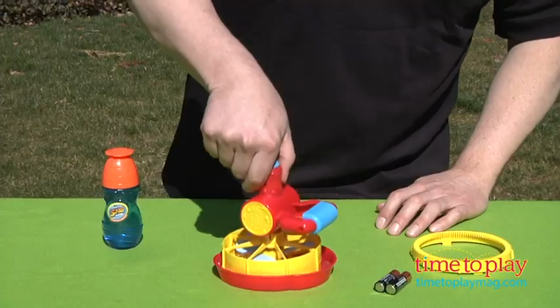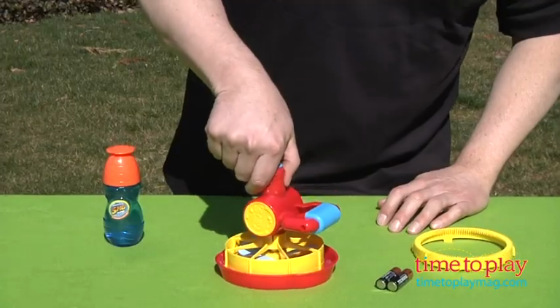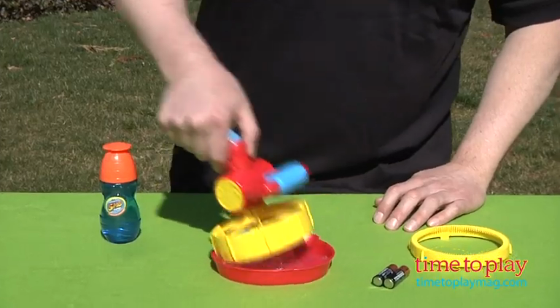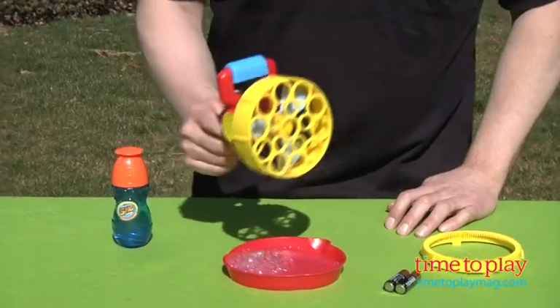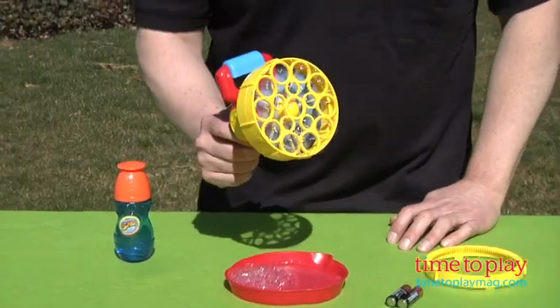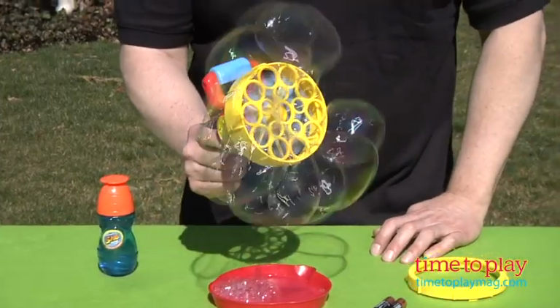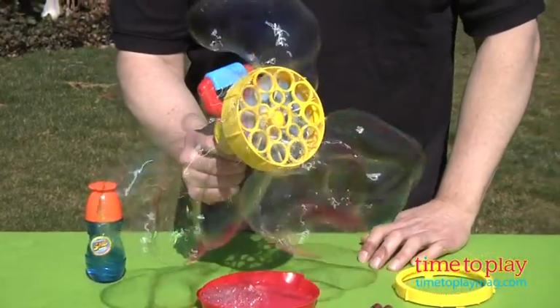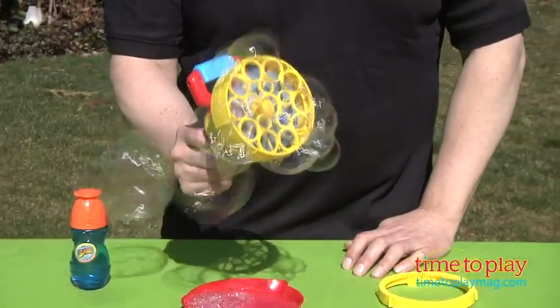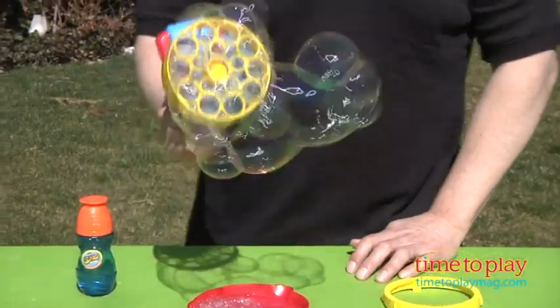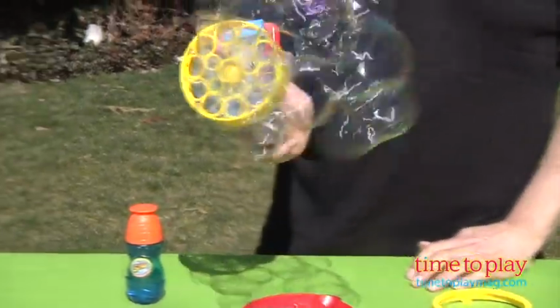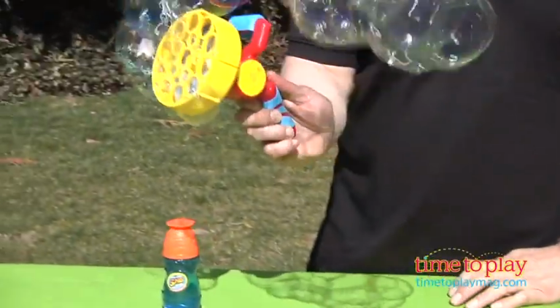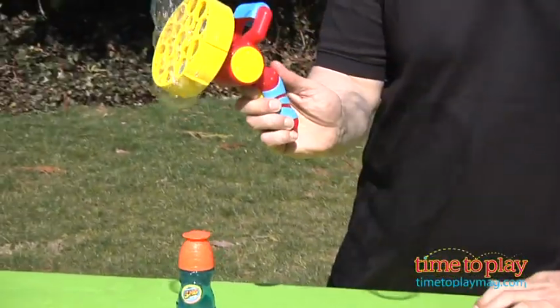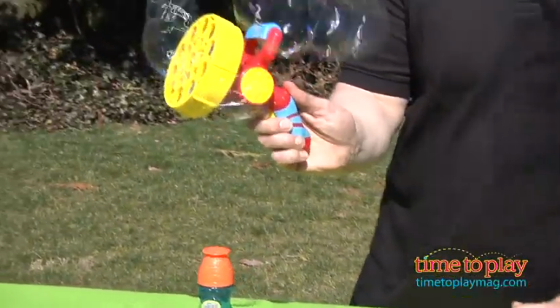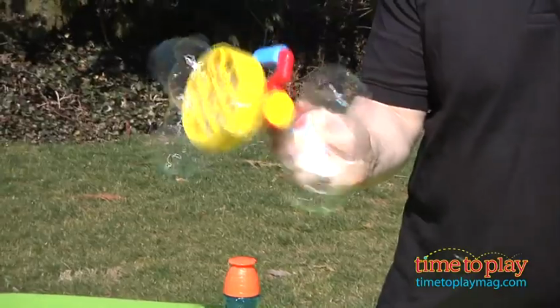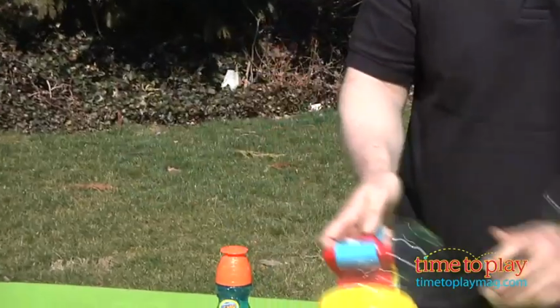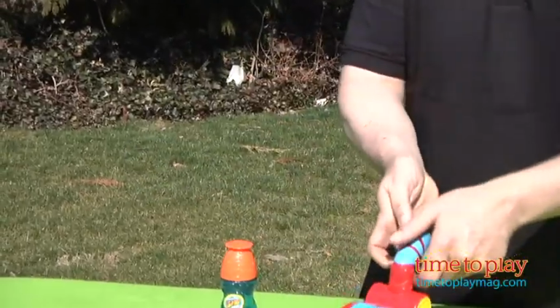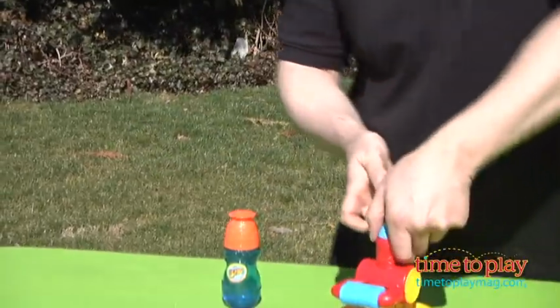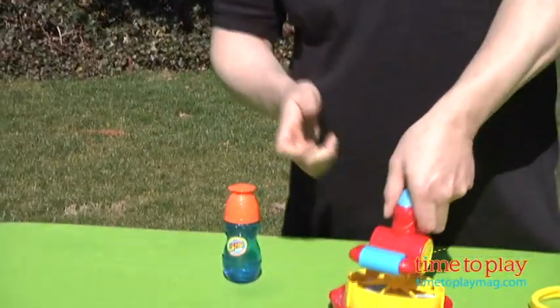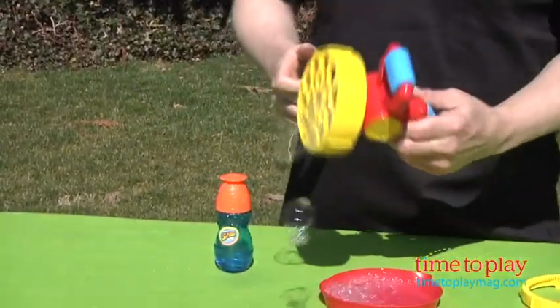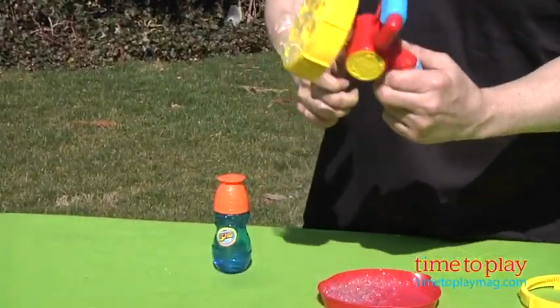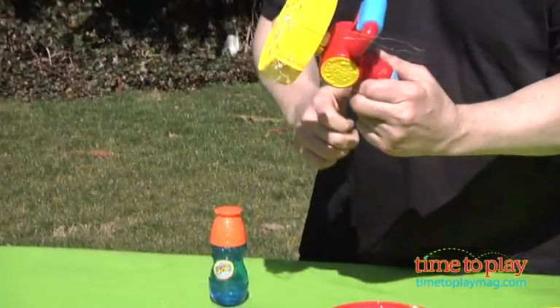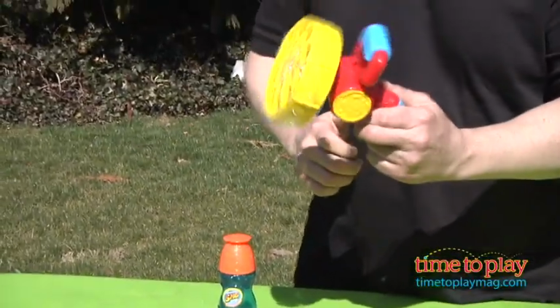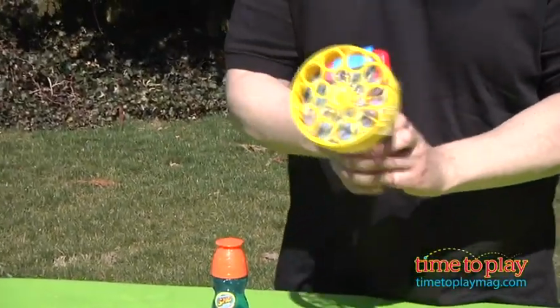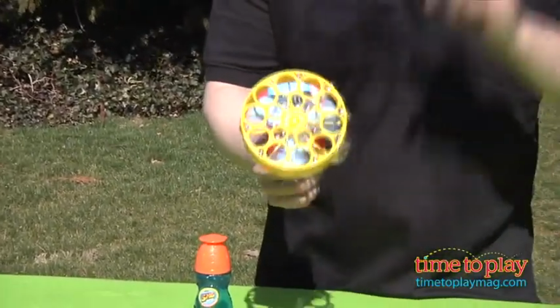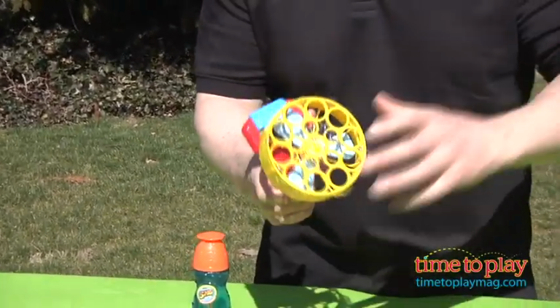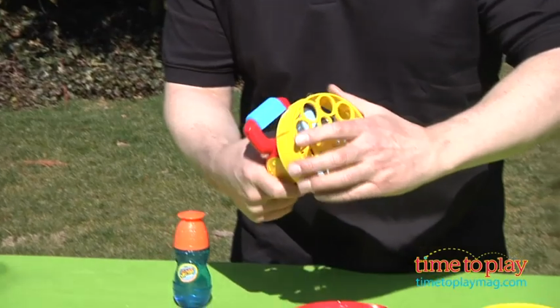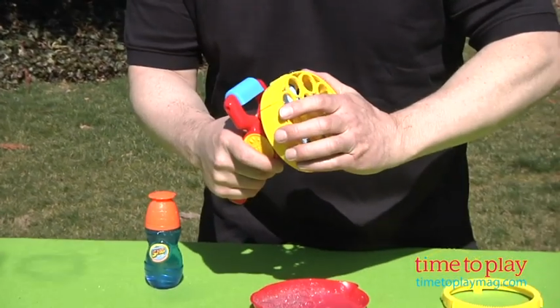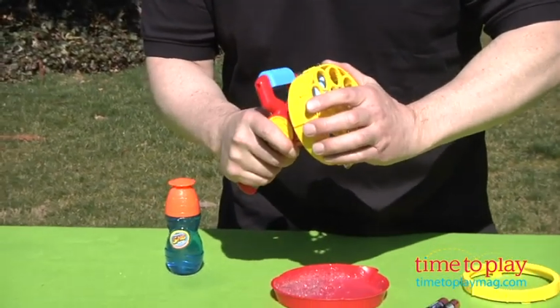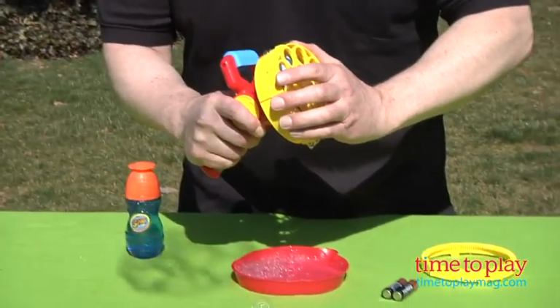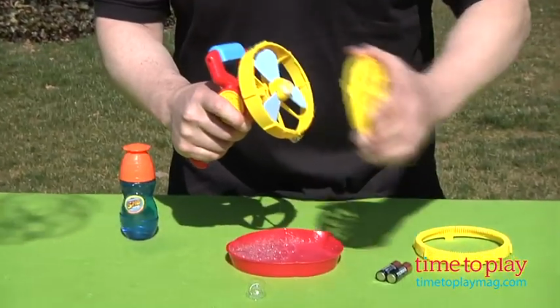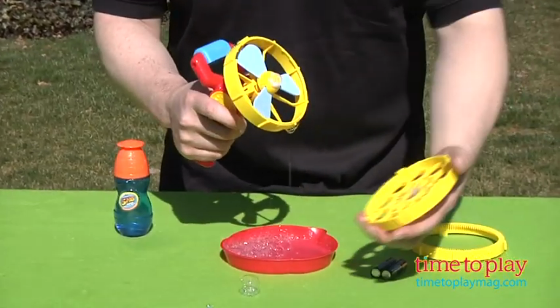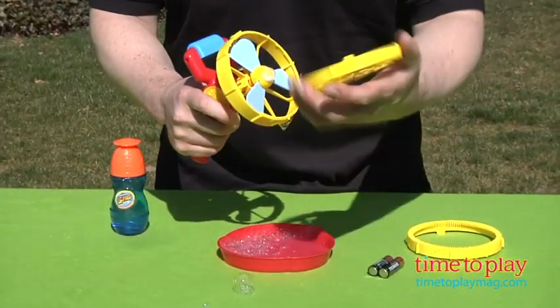Dip it into the solution, pull the trigger, and the turbine engine makes all kinds of great little bubbles that kids will enjoy playing with and of course creating all kinds of fun outside.